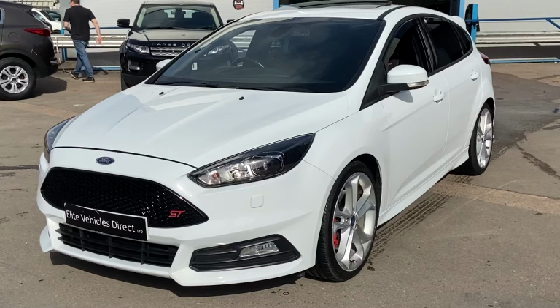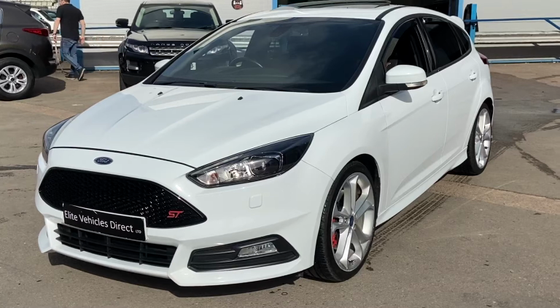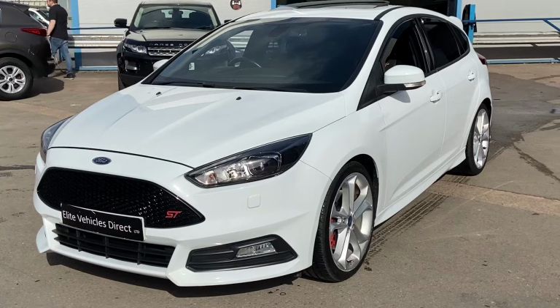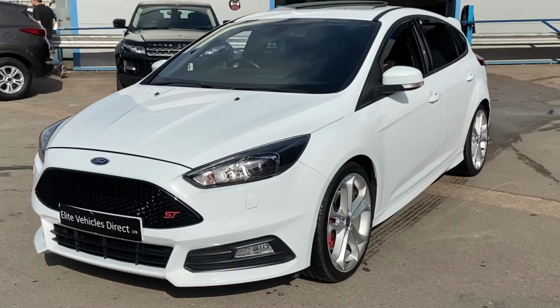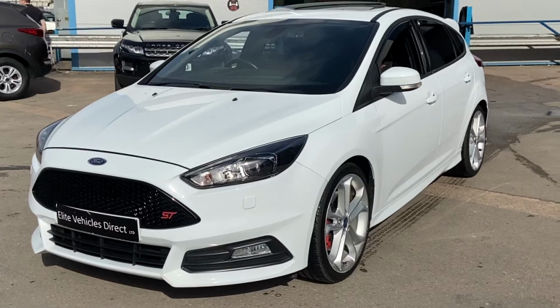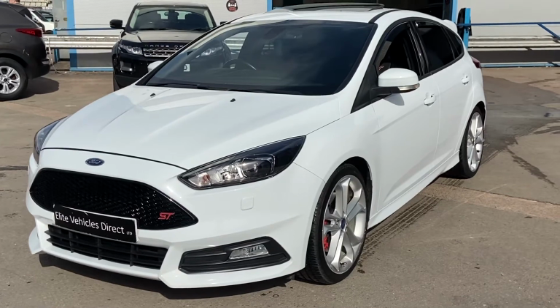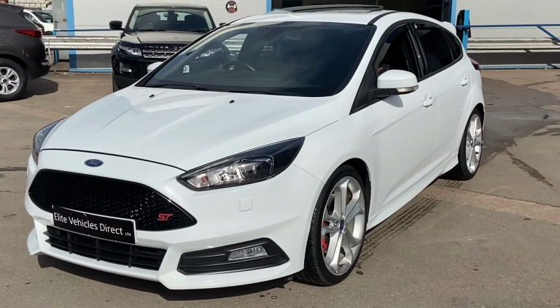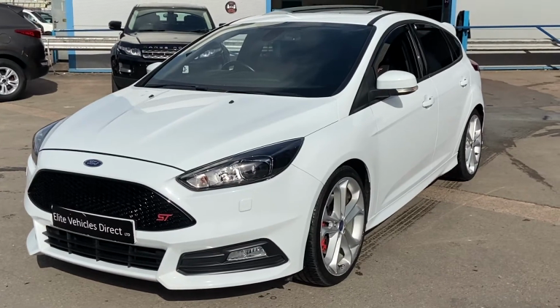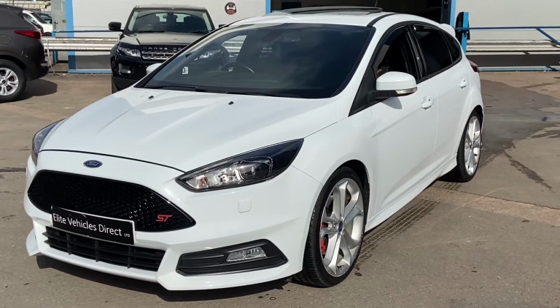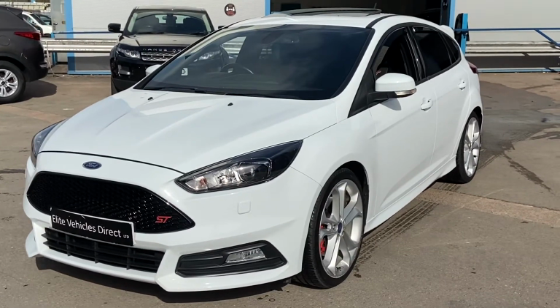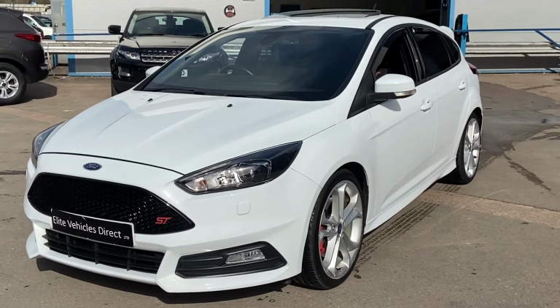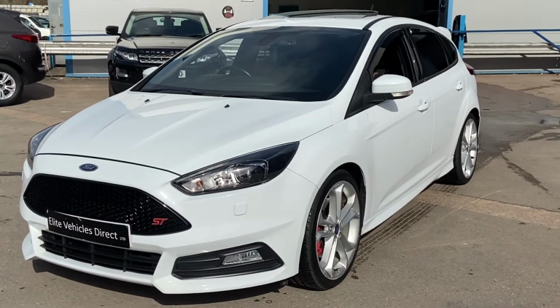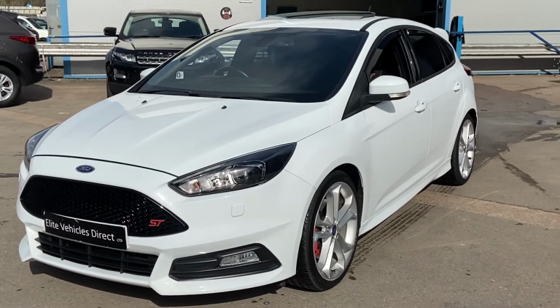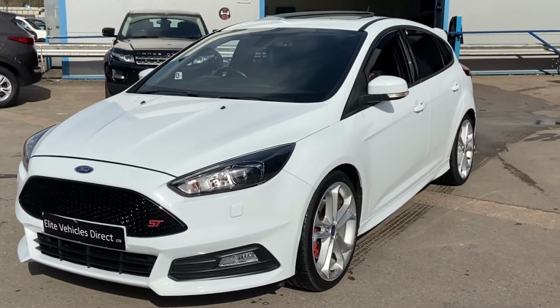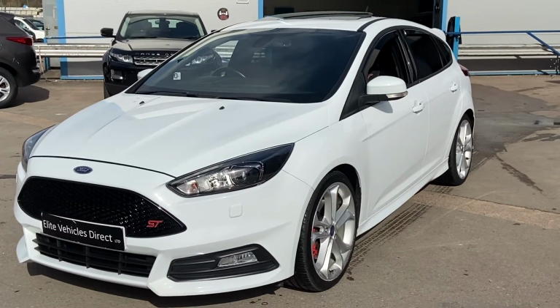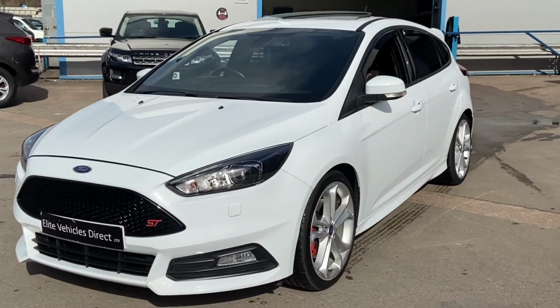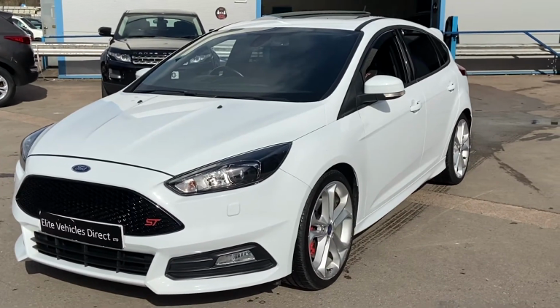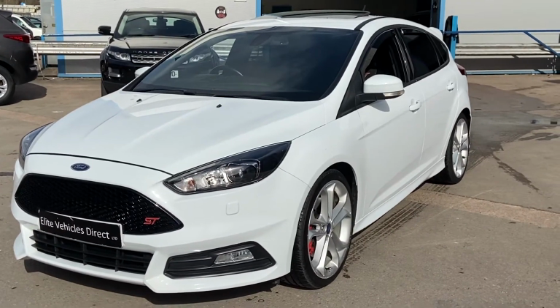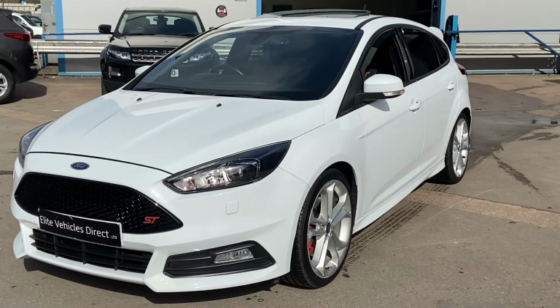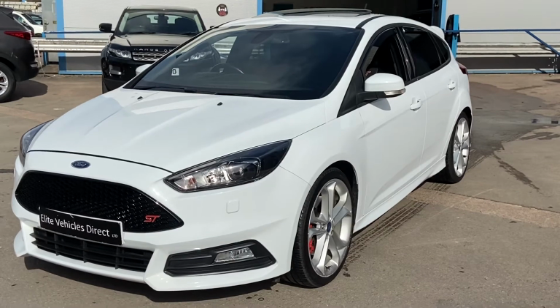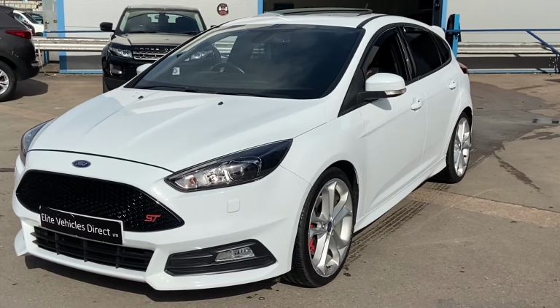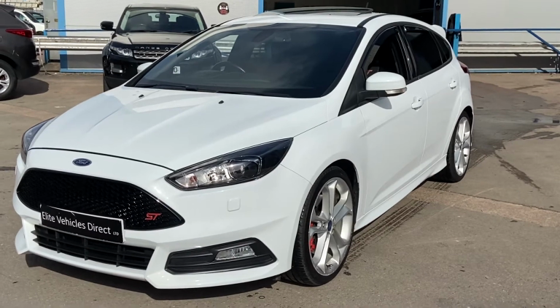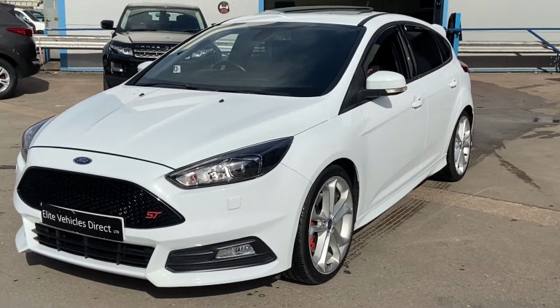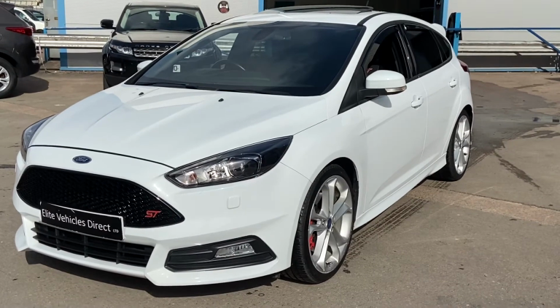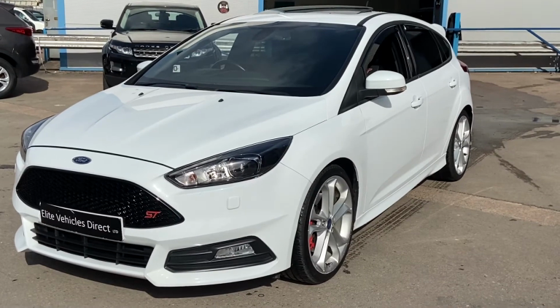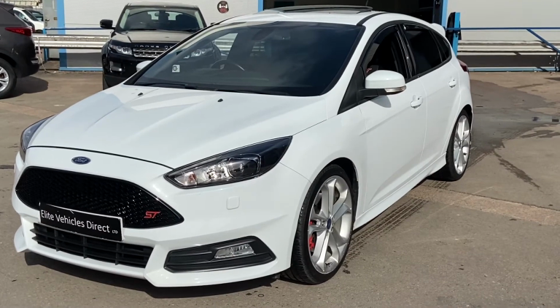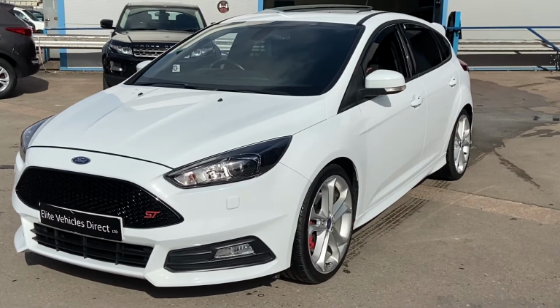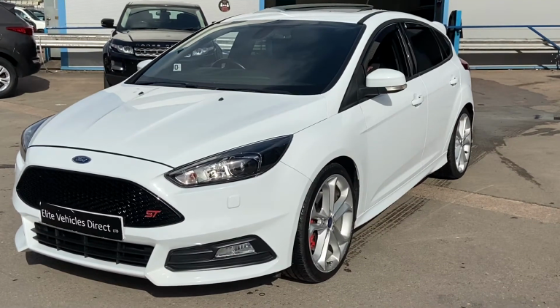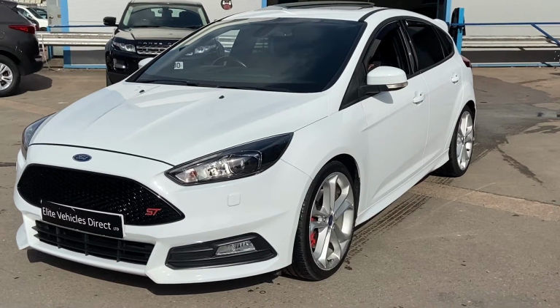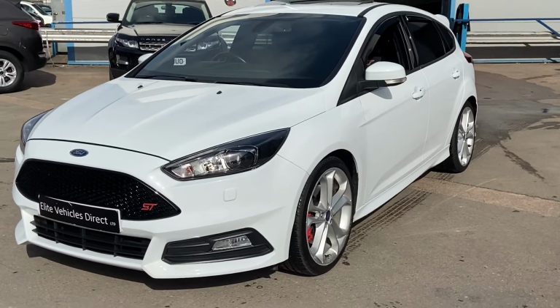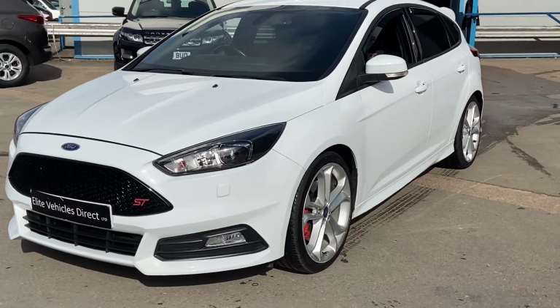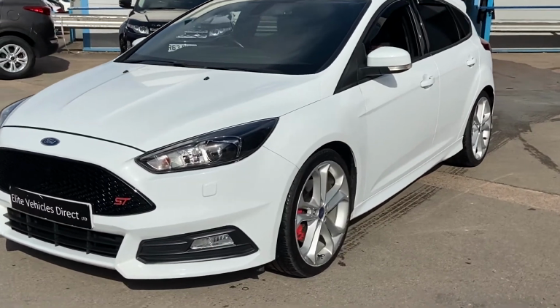Hi, welcome to Elite Vehicles Direct. My name is Carl, the owner of Elite Vehicles, just showing a rather new arrival. This is this absolutely stunning 2016 ST3 Focus.